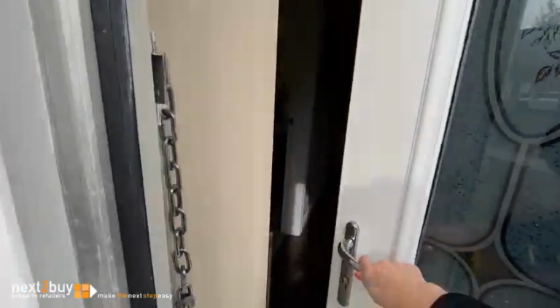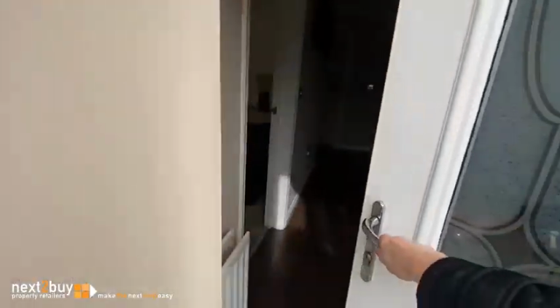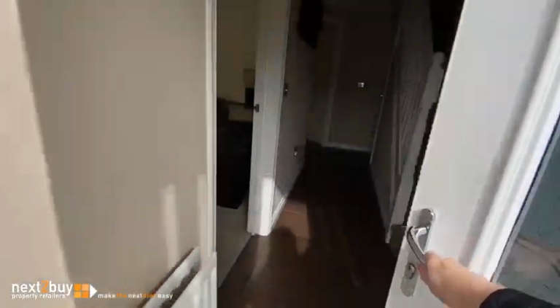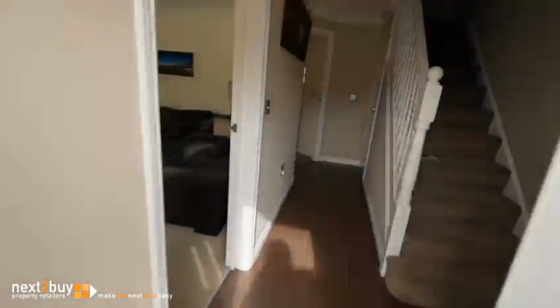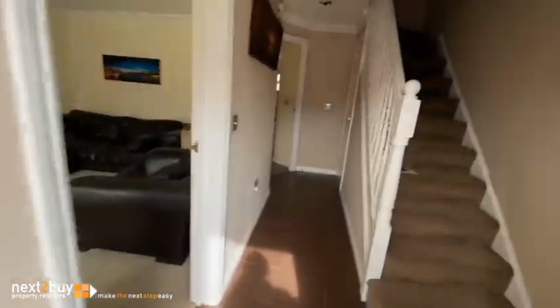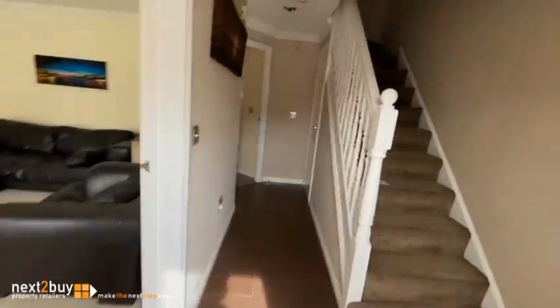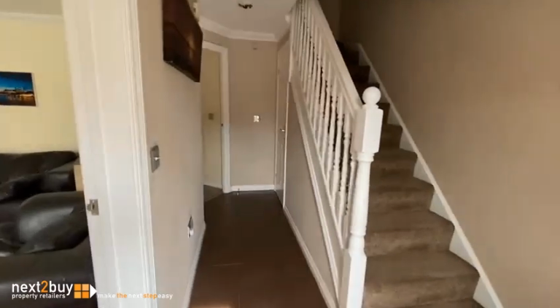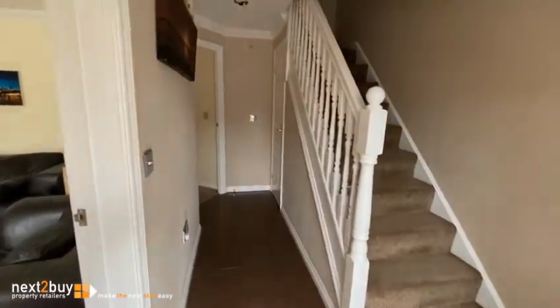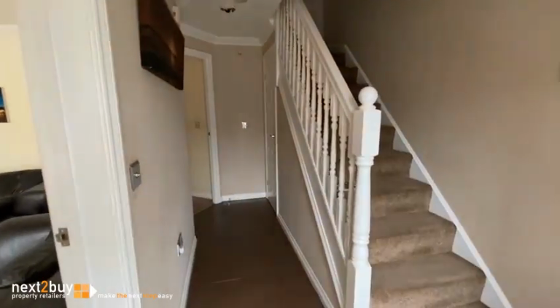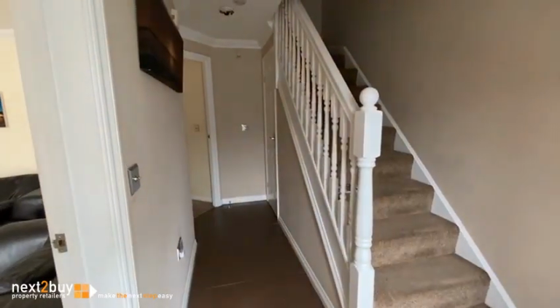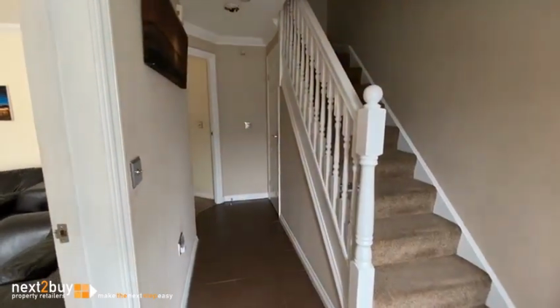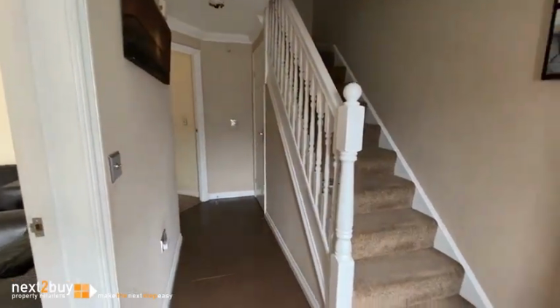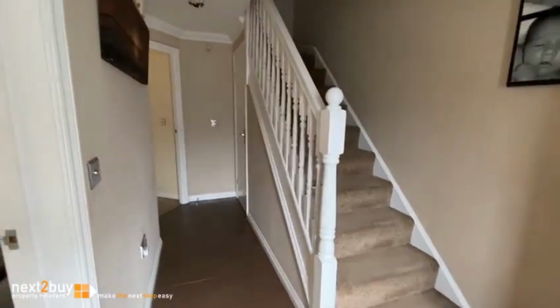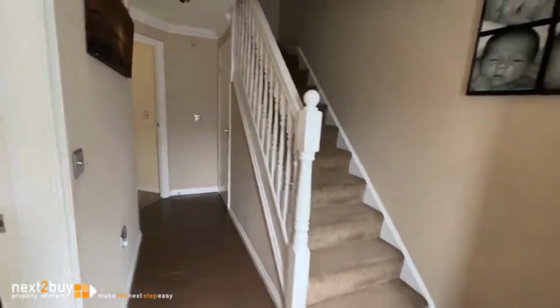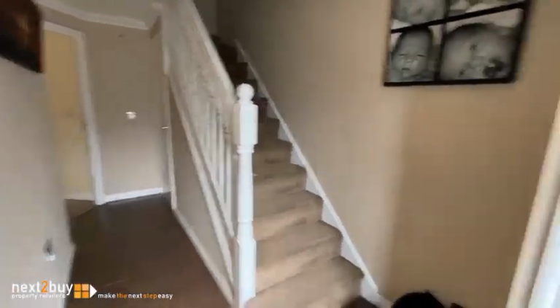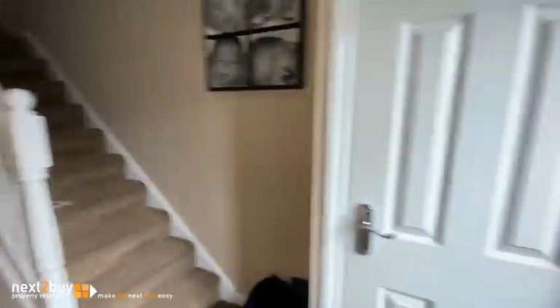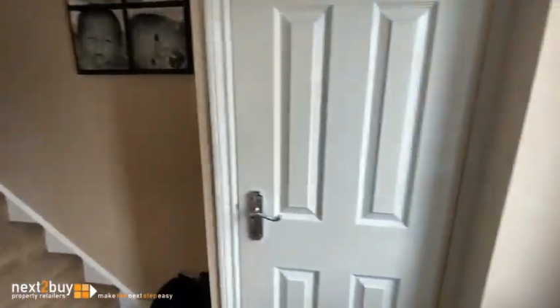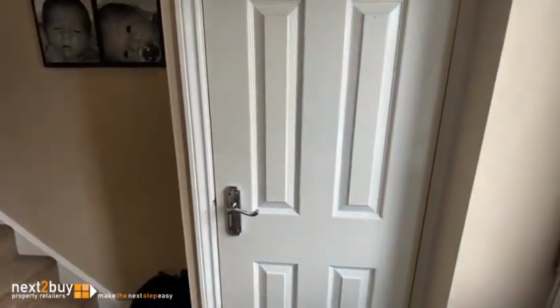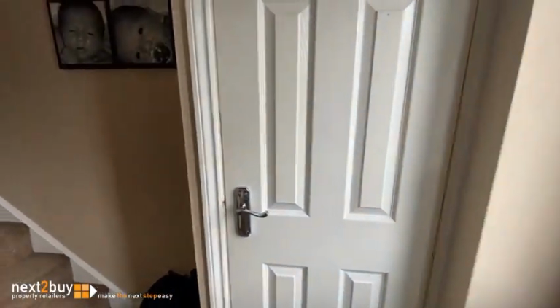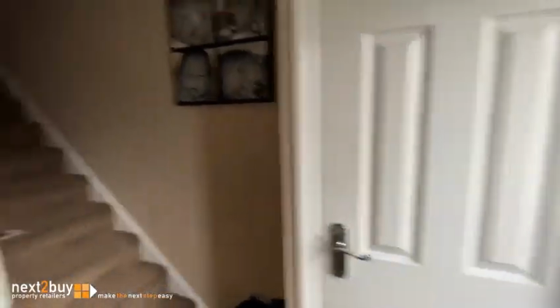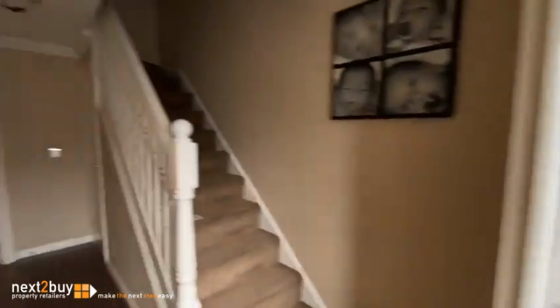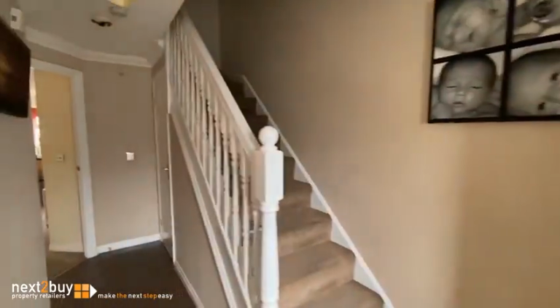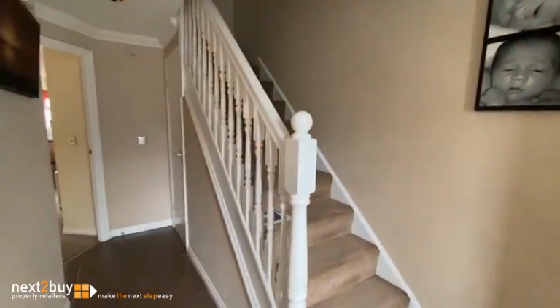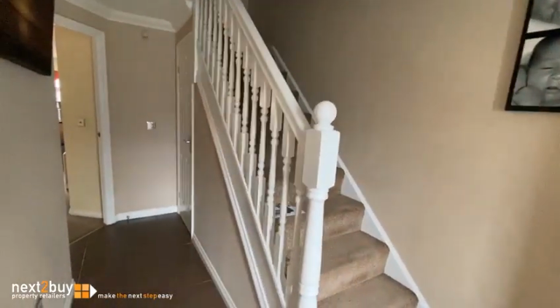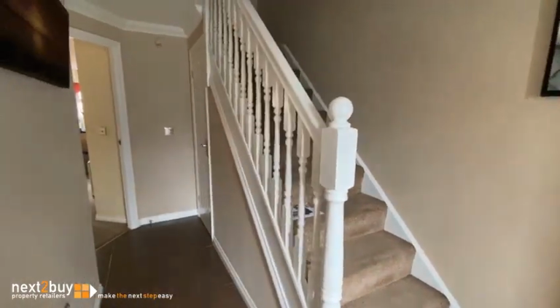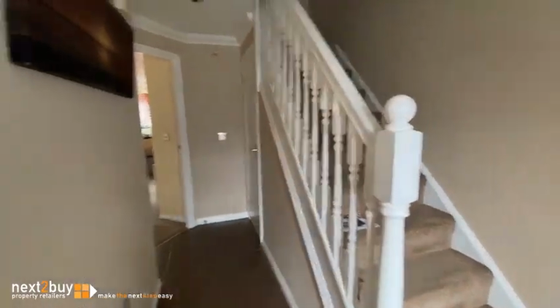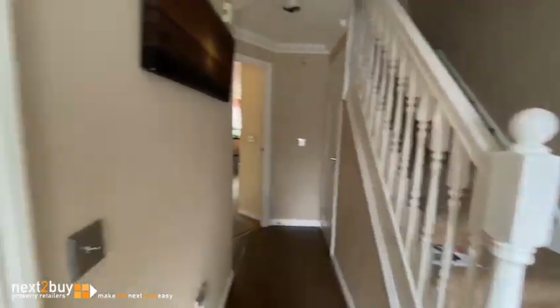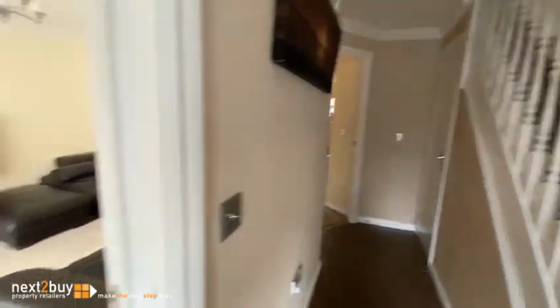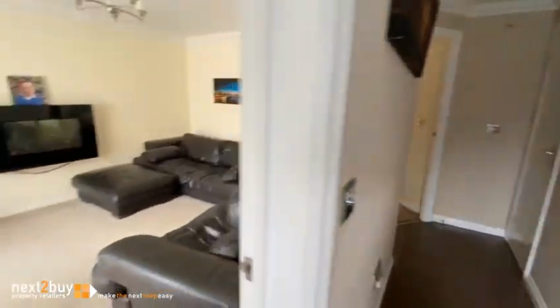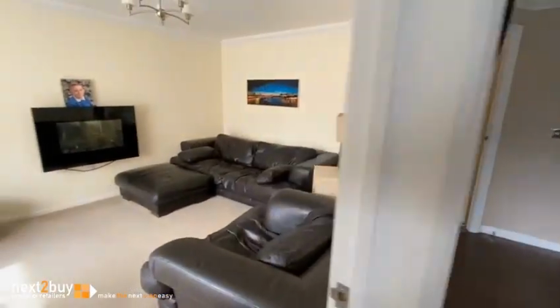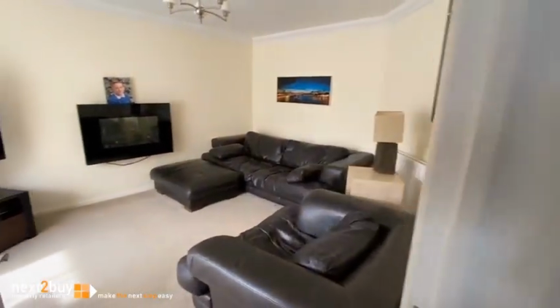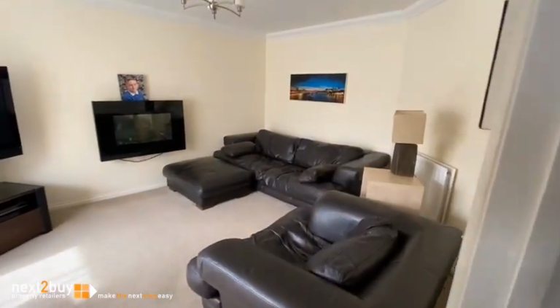We have the entrance hallway which has two cupboards. There's also one under the stairs. This is the lounge.